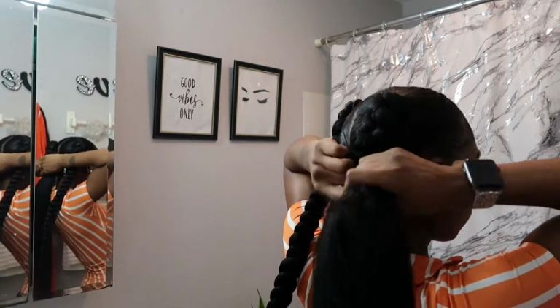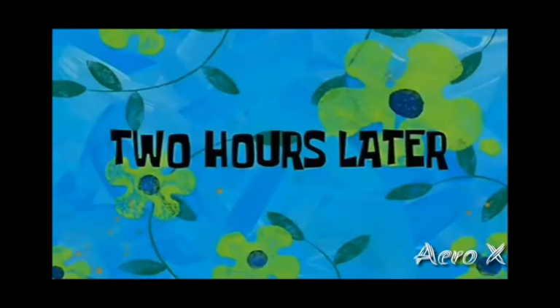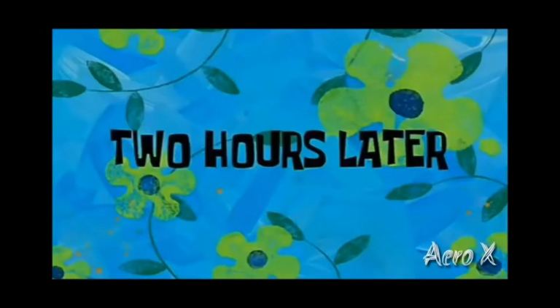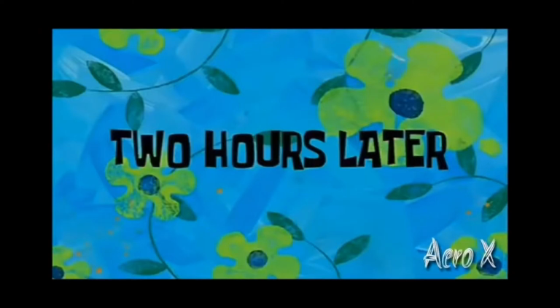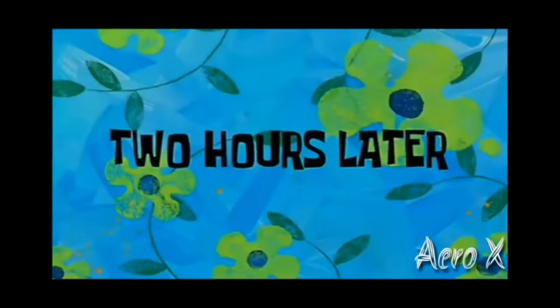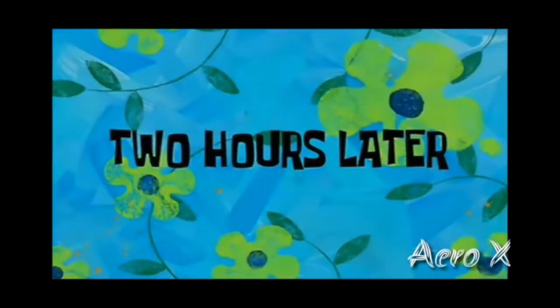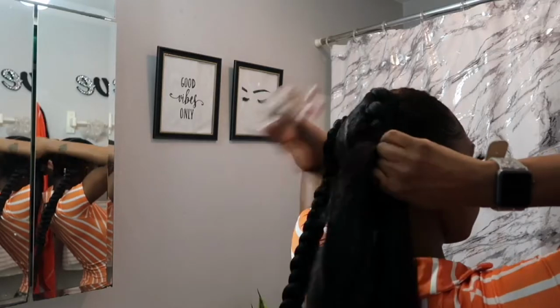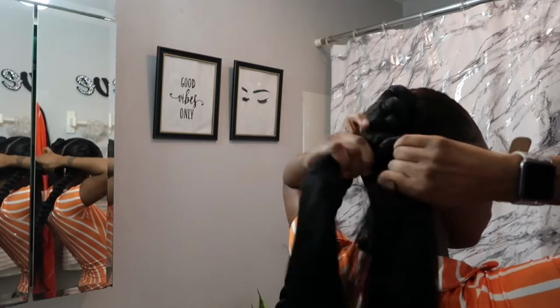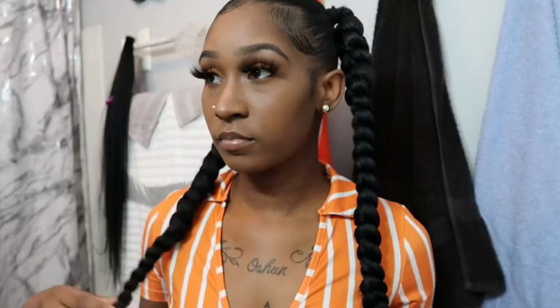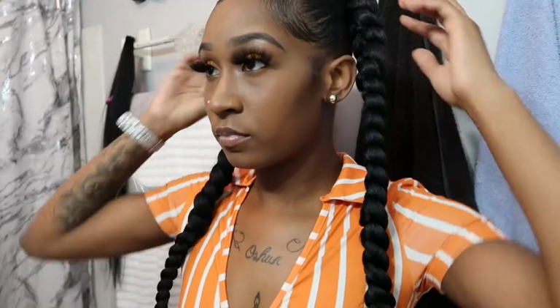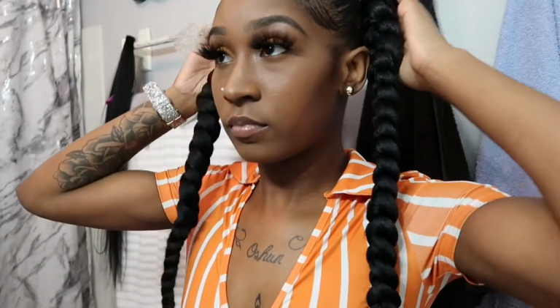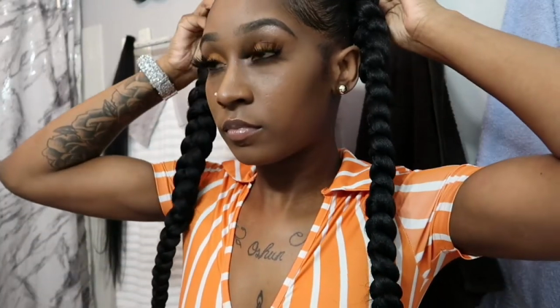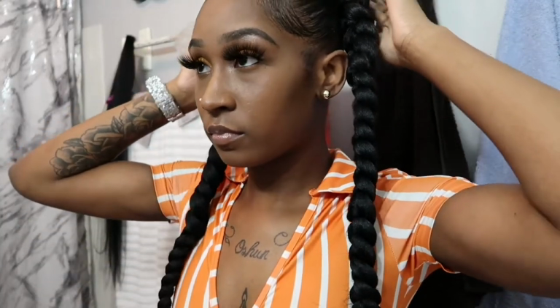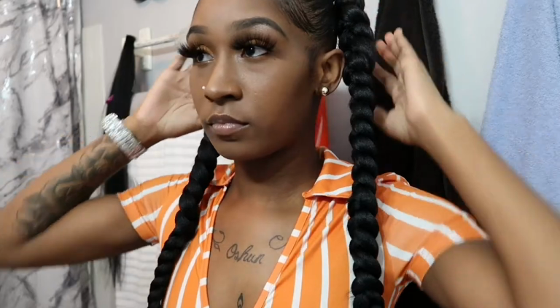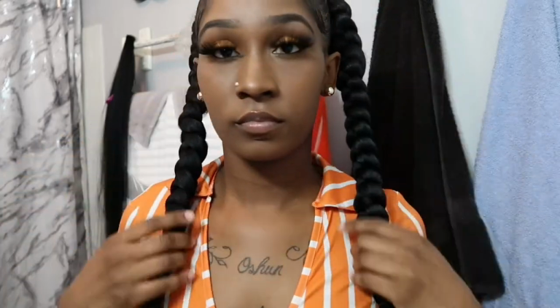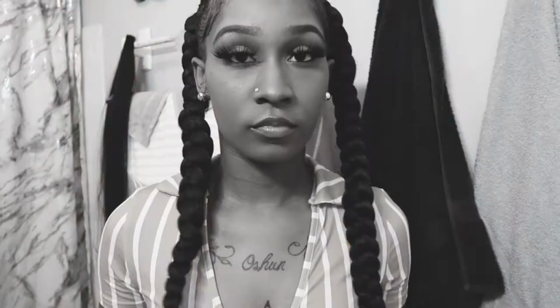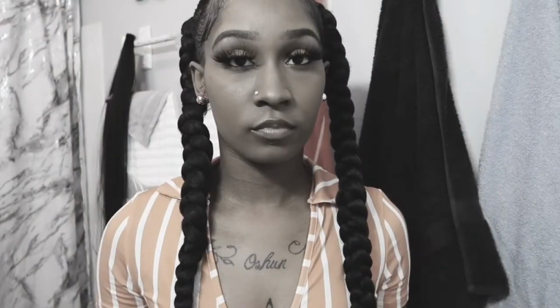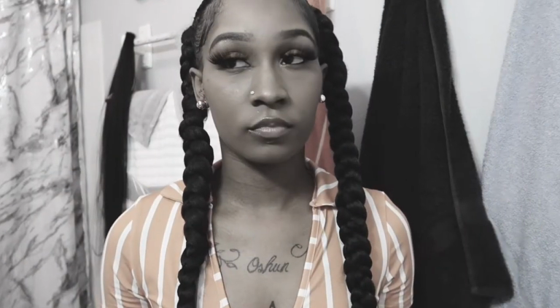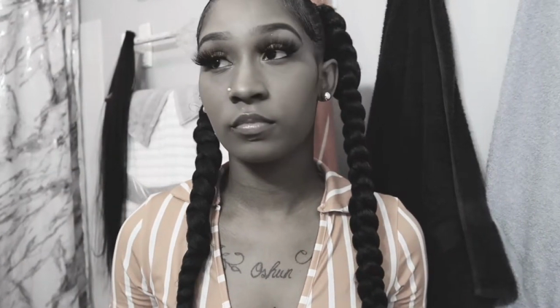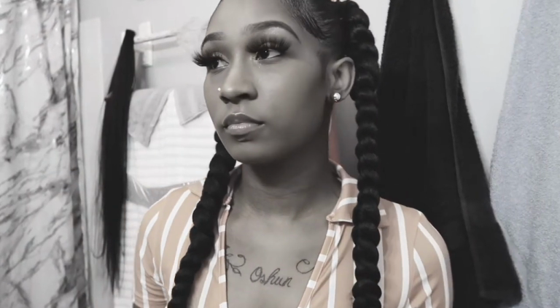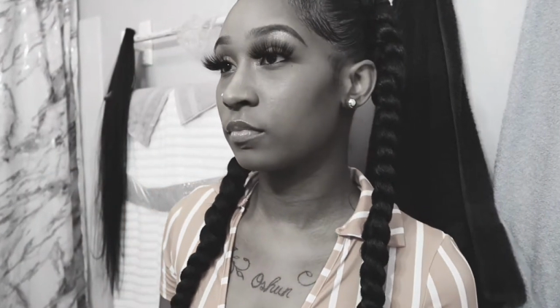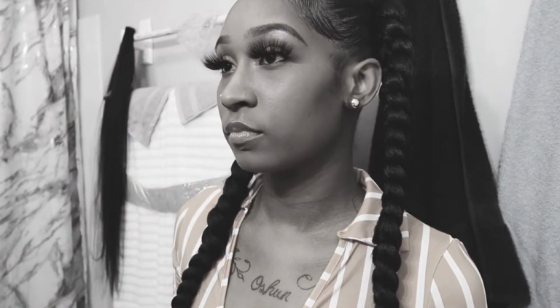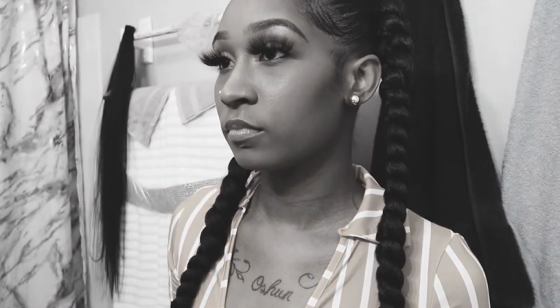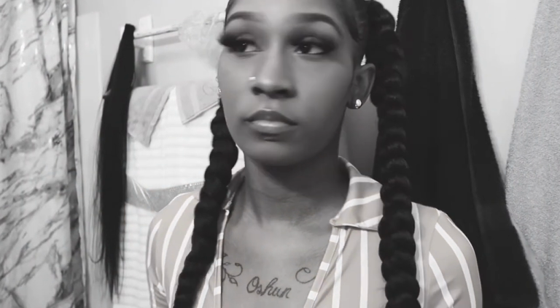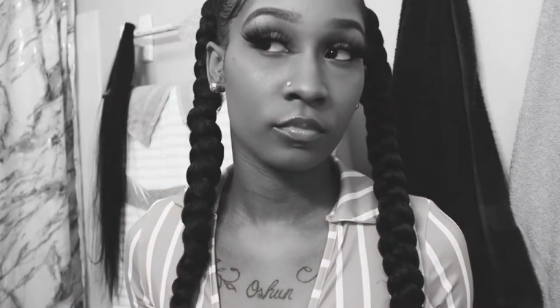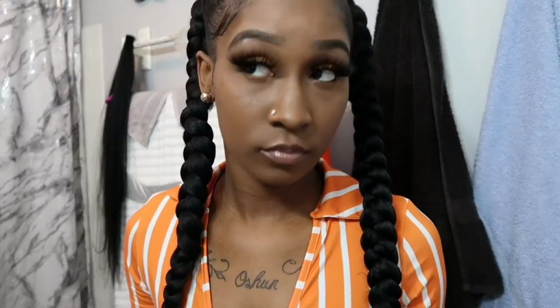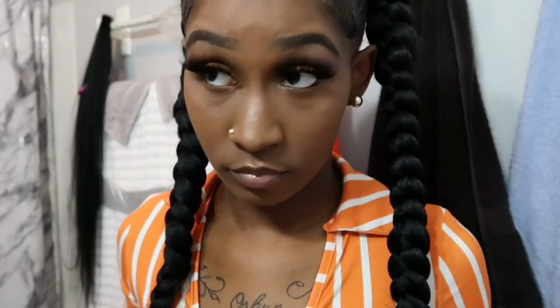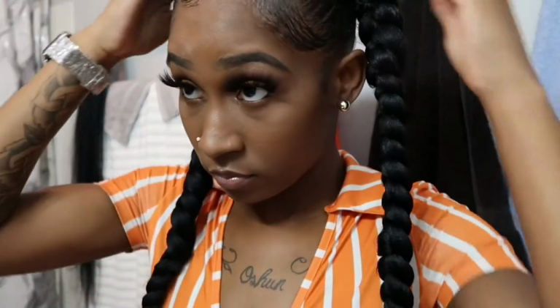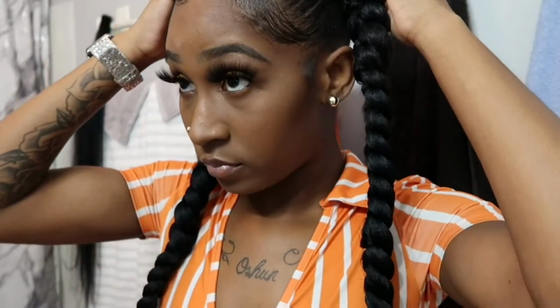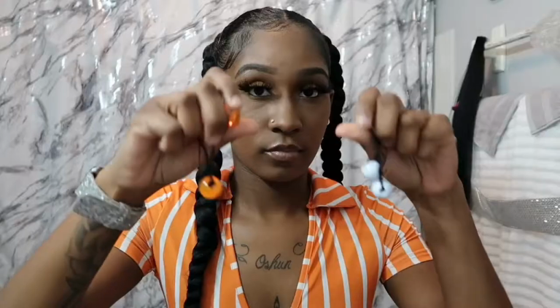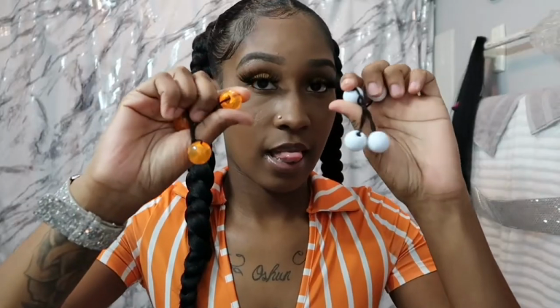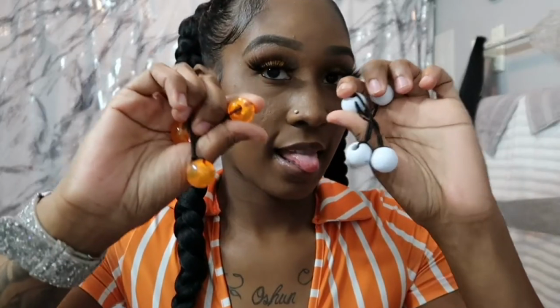Two hours later, y'all — look at my braids. I was over it at this point. You just have to say you're fine even when you're not really fine, but it's actually kind of cute though.